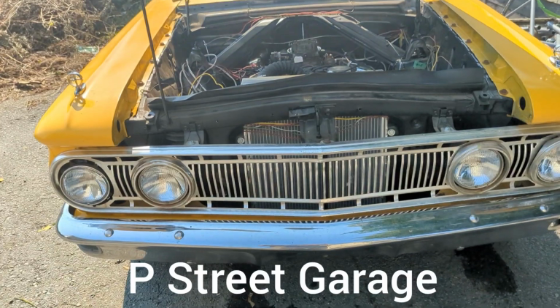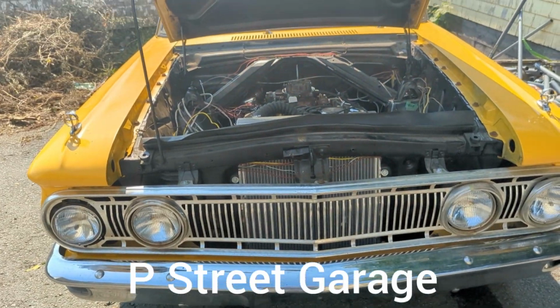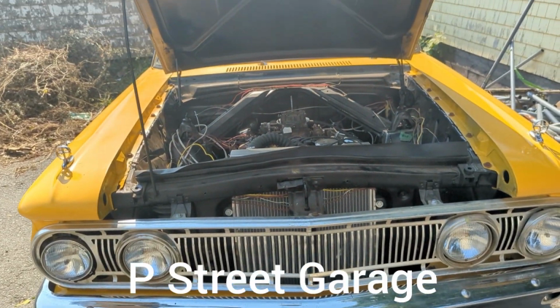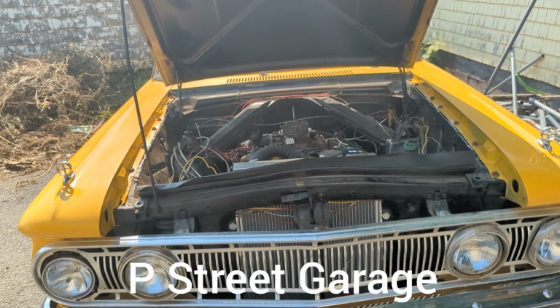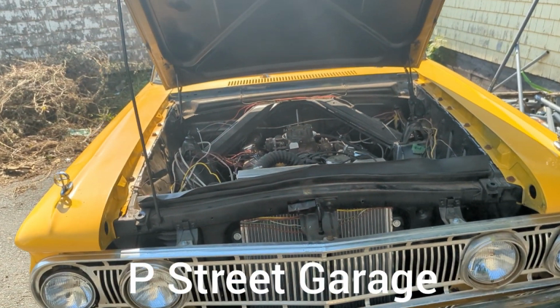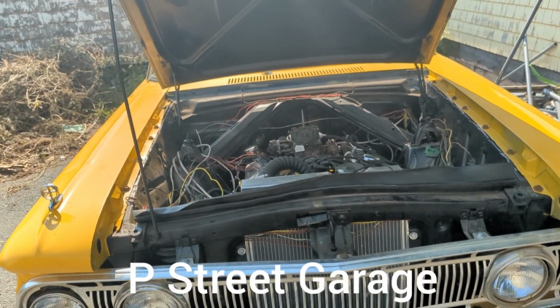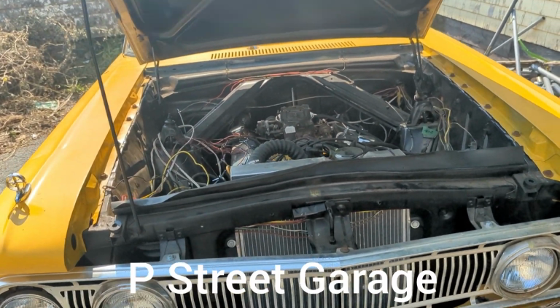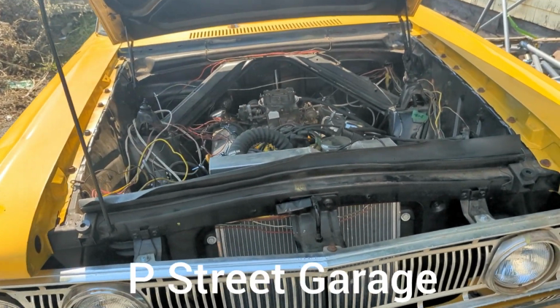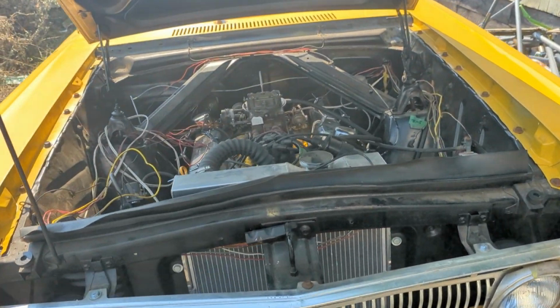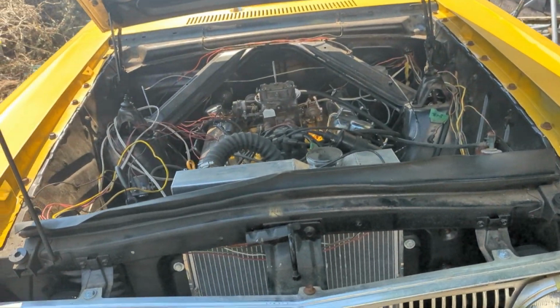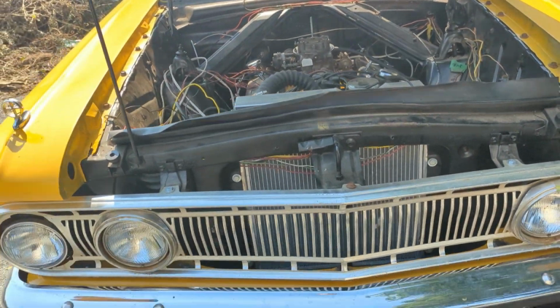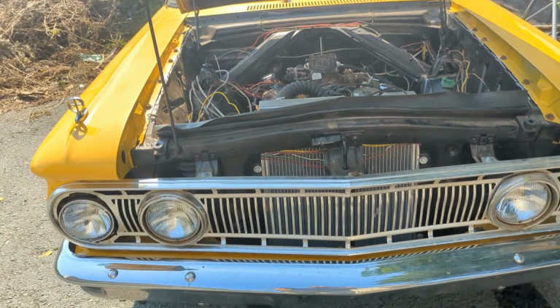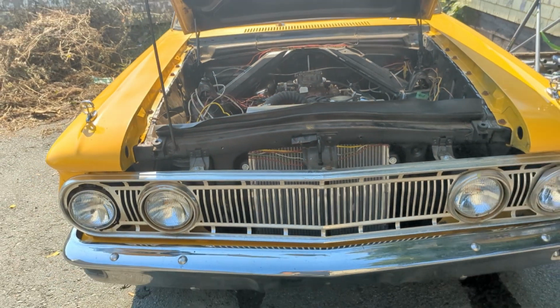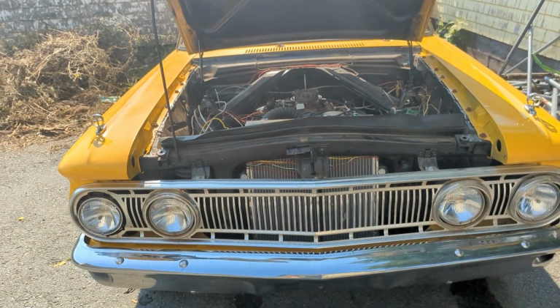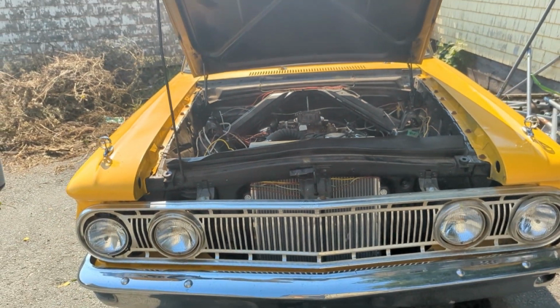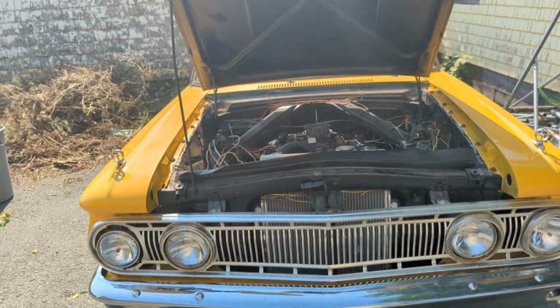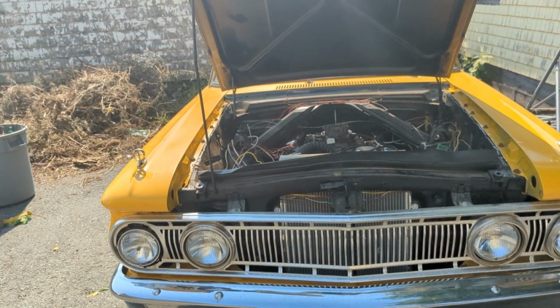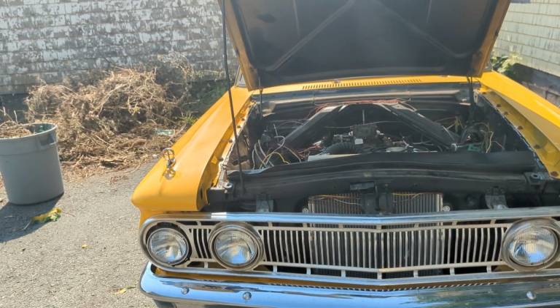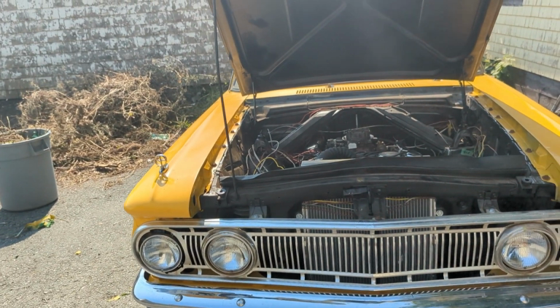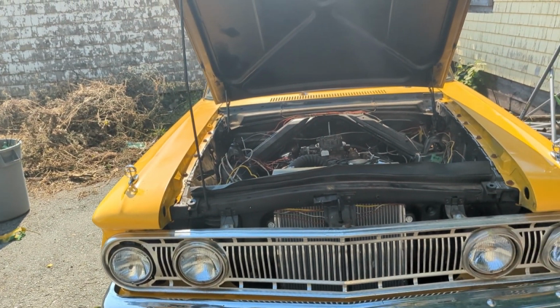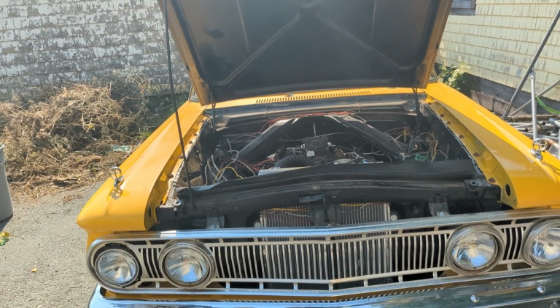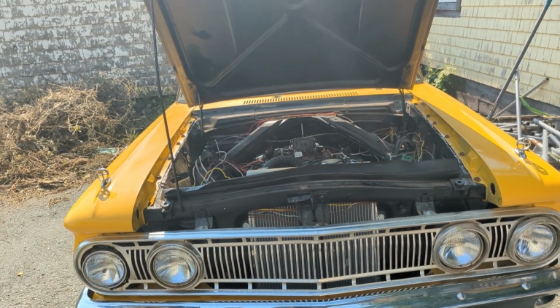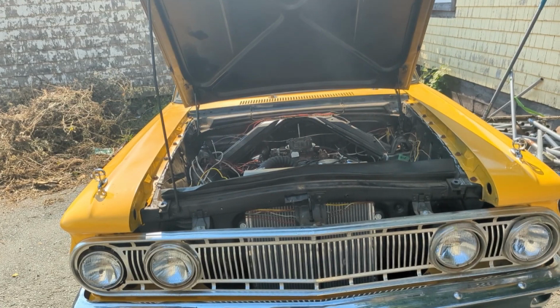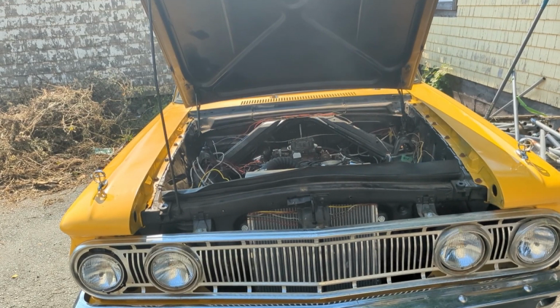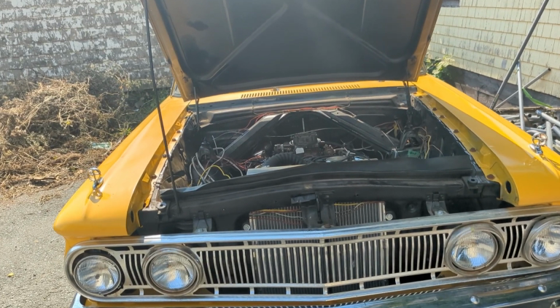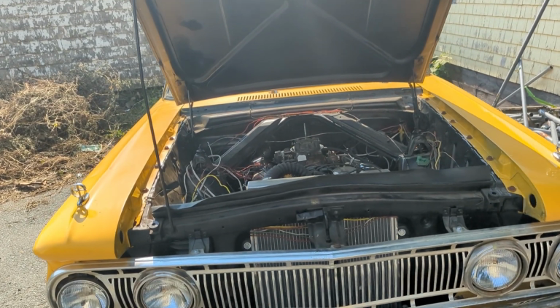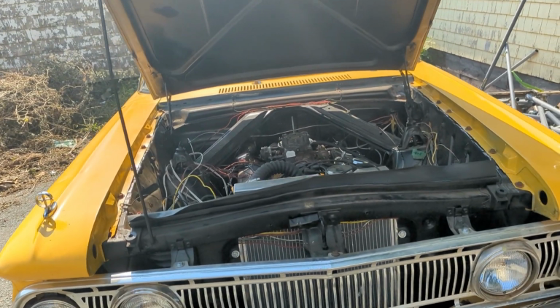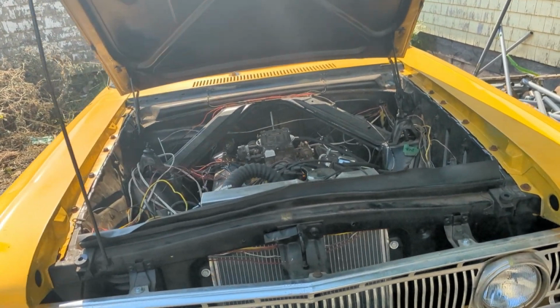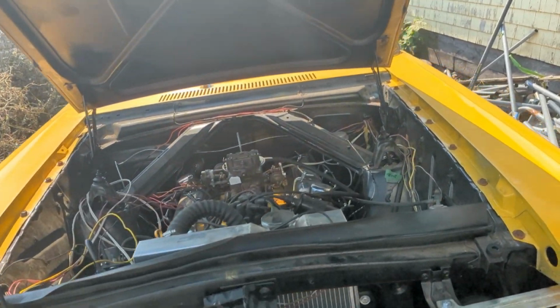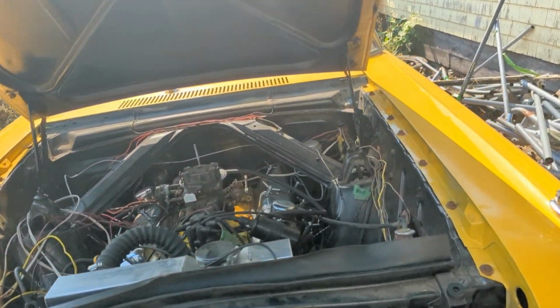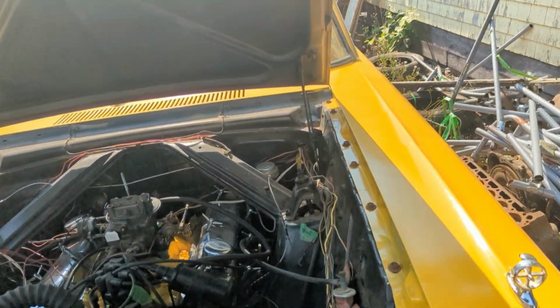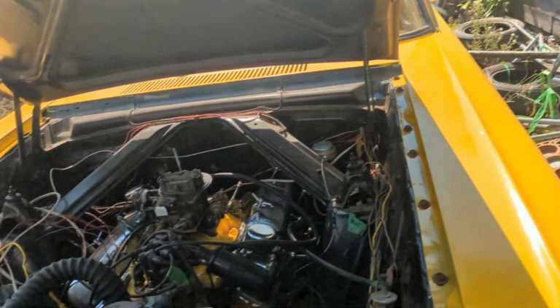P Street Garage. I'm back out on the 62 Comet. In the last video, you saw that I installed this transmission. And this car runs and drives - it doesn't drive great, but it does drive.